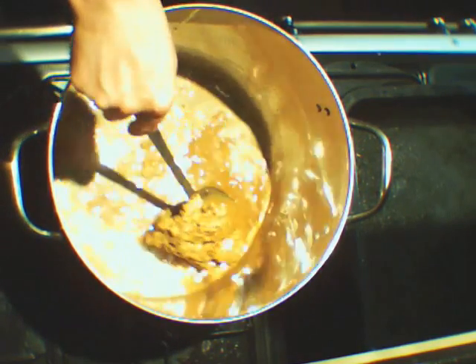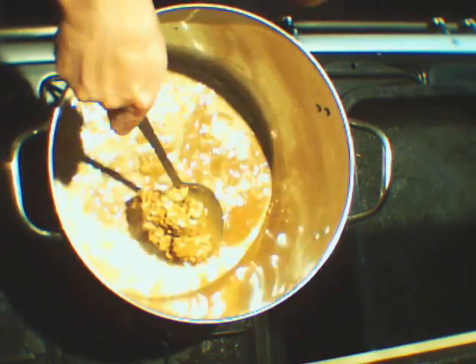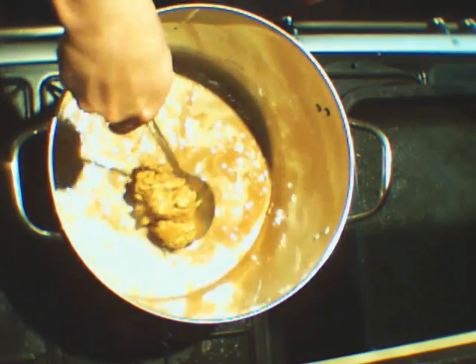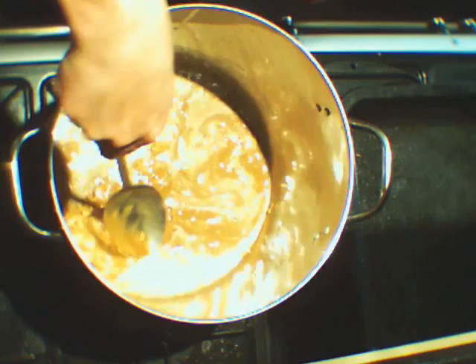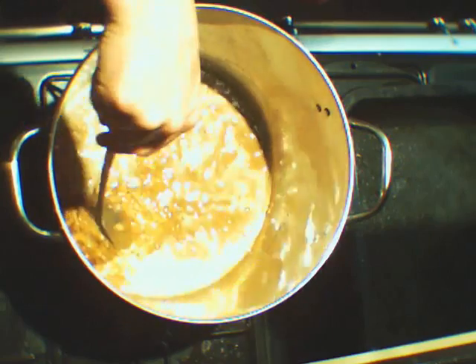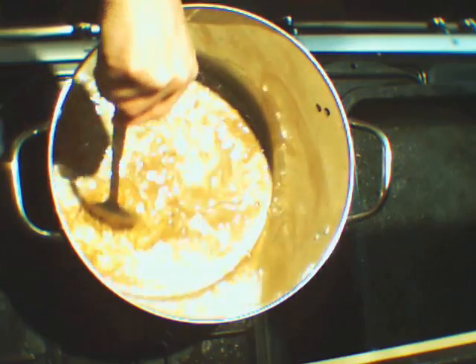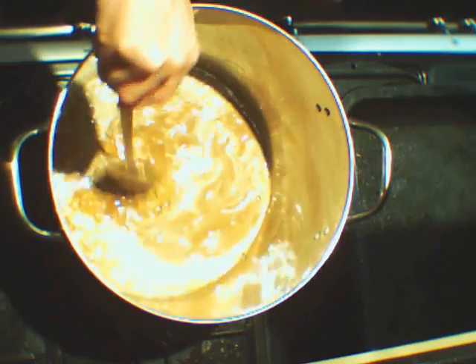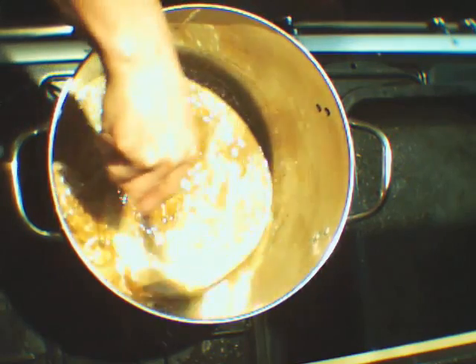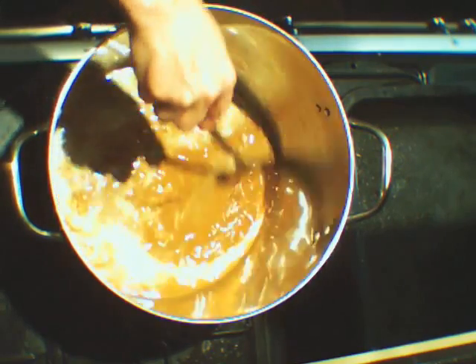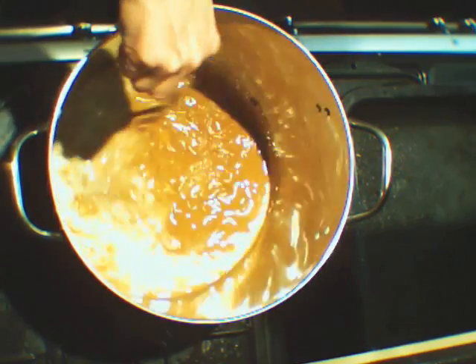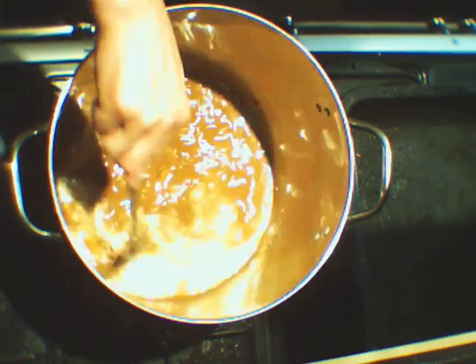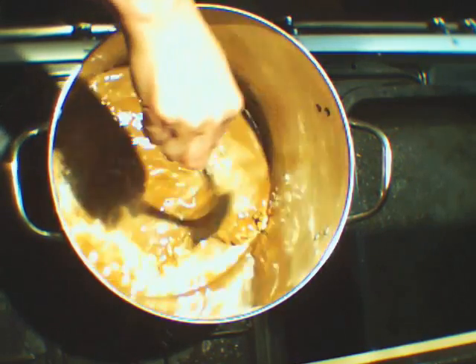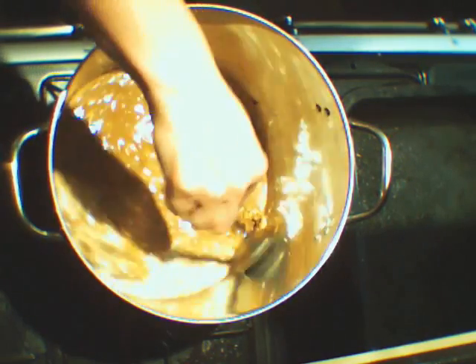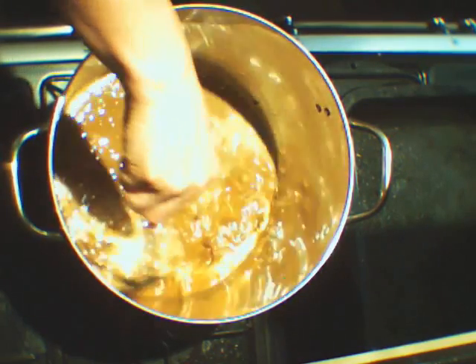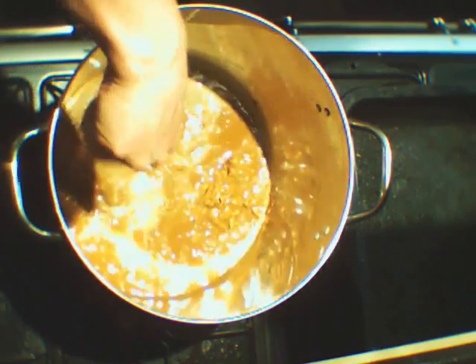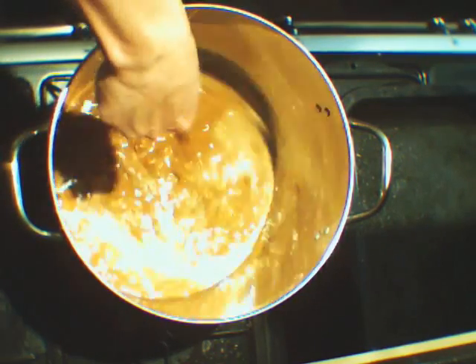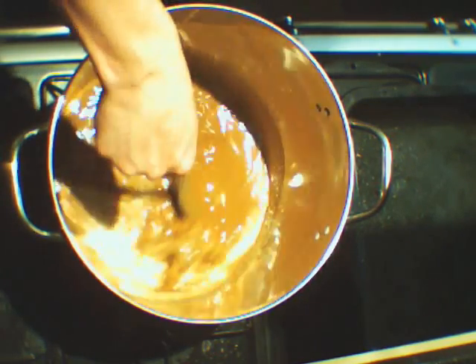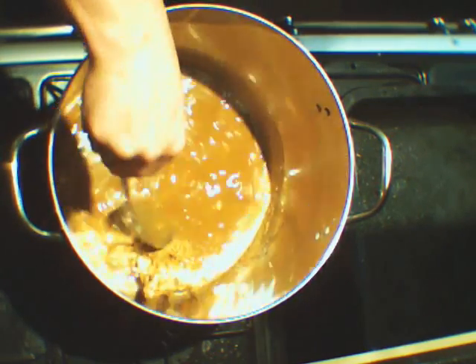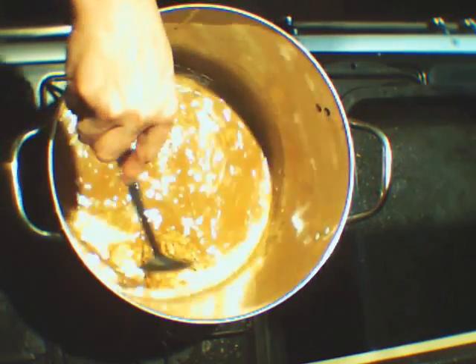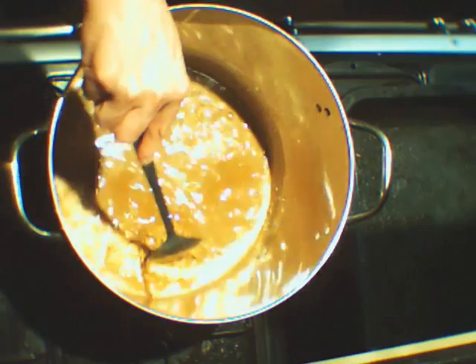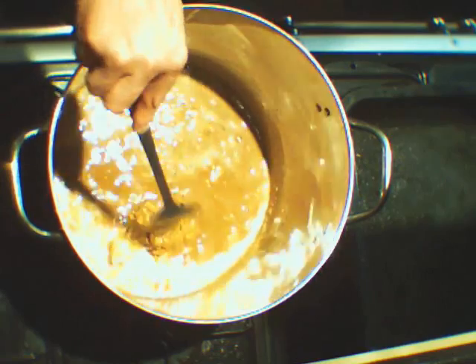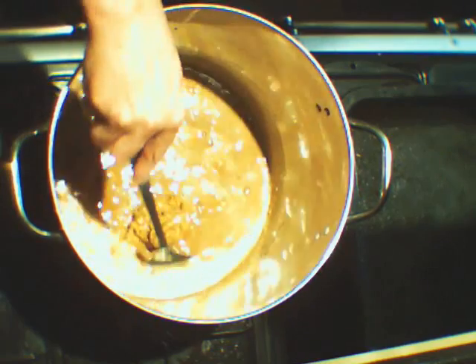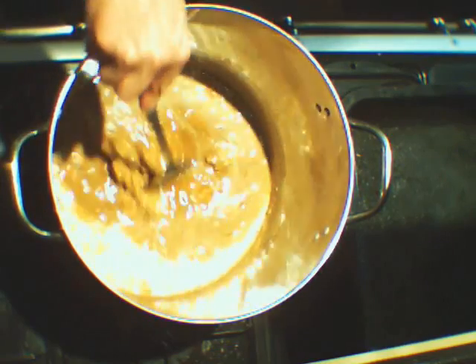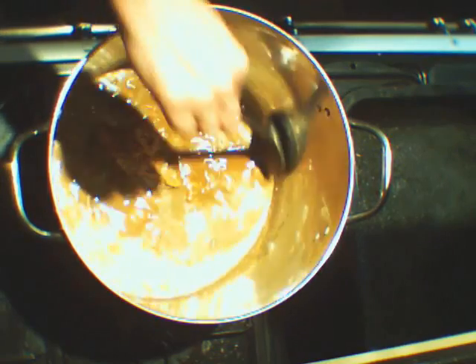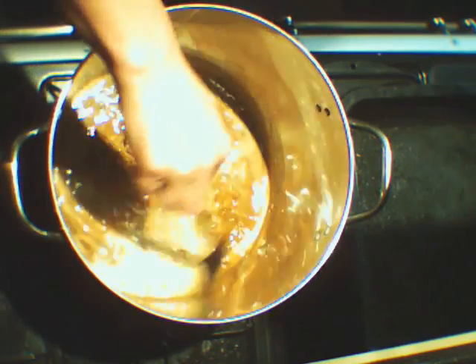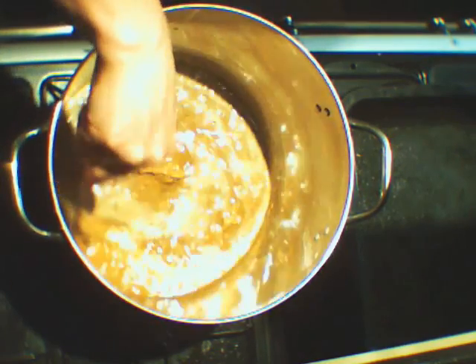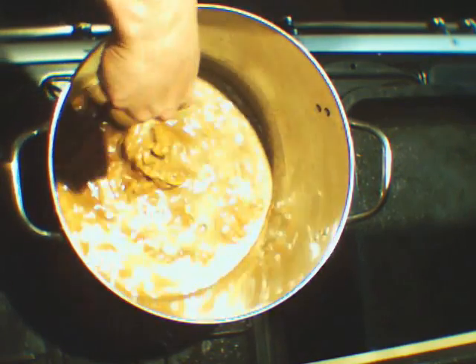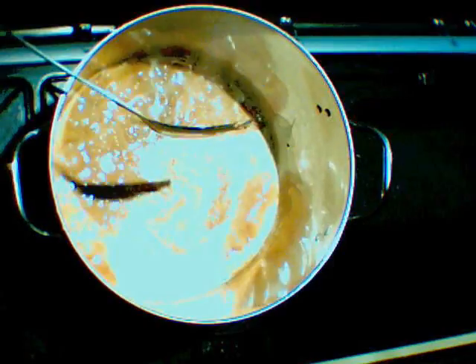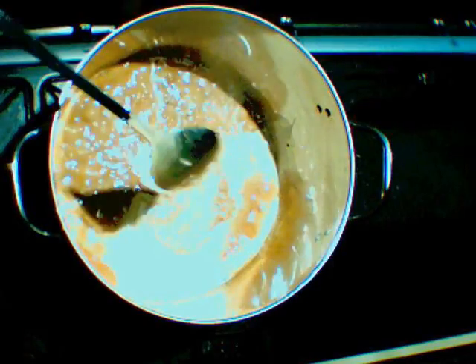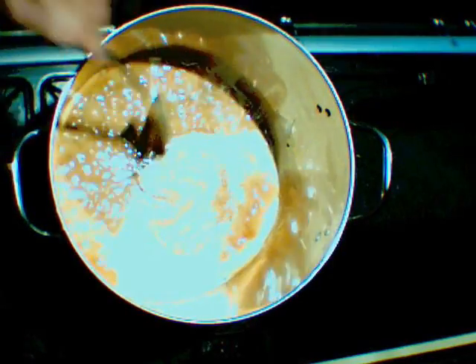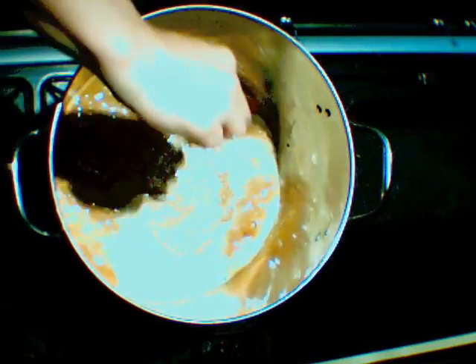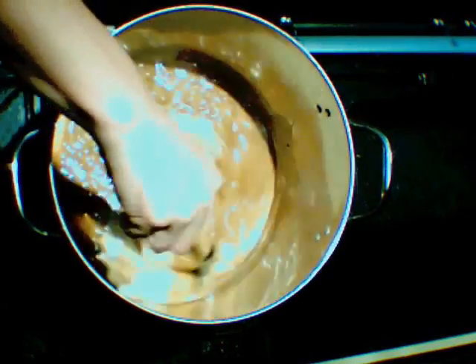A simpler approach to make it more soluble could have been to add more water. But what I want to do is add the rest of the water as cold afterwards to speed the rate at which it cools, so I can add the yeast much earlier.